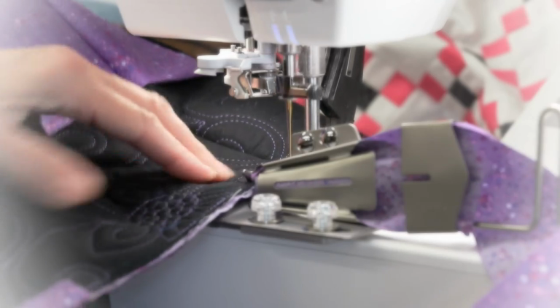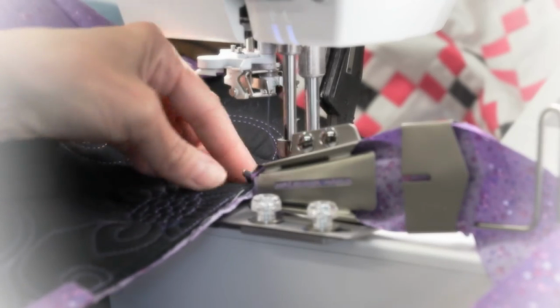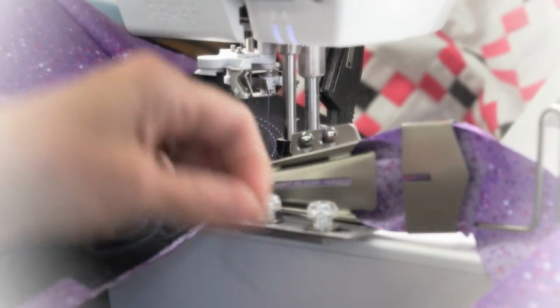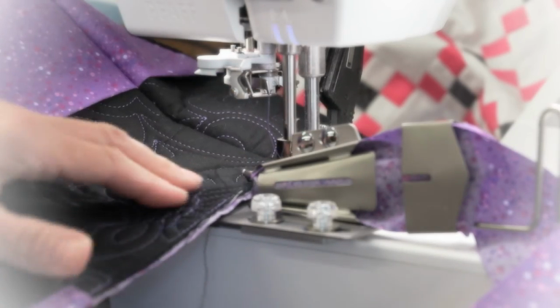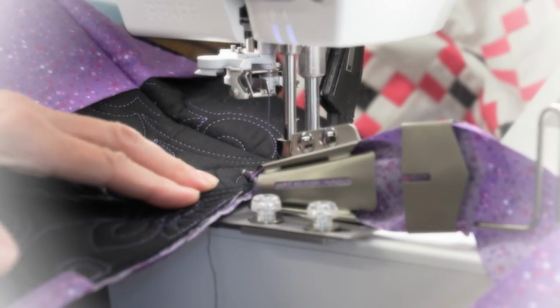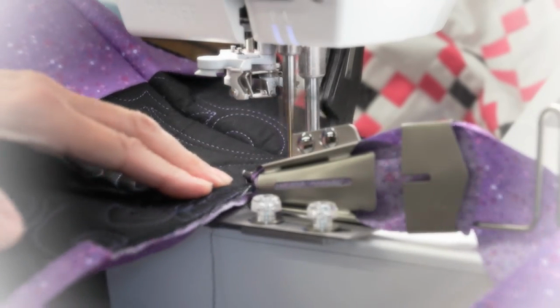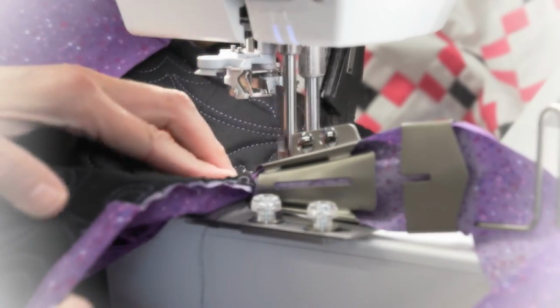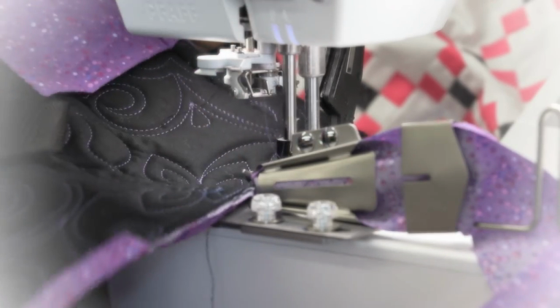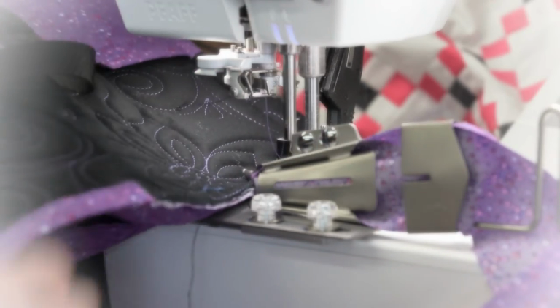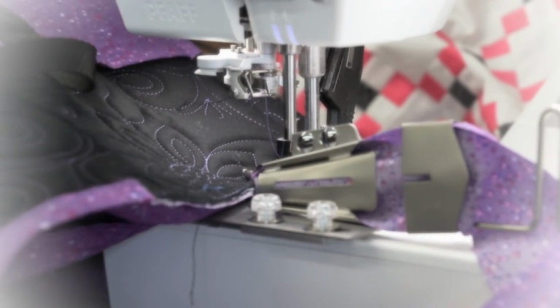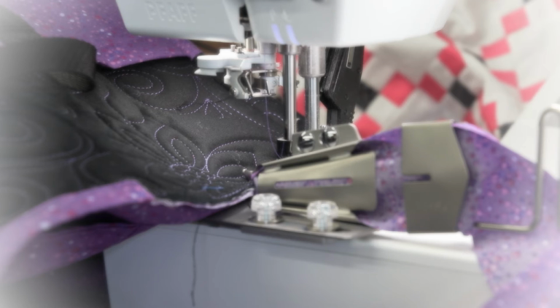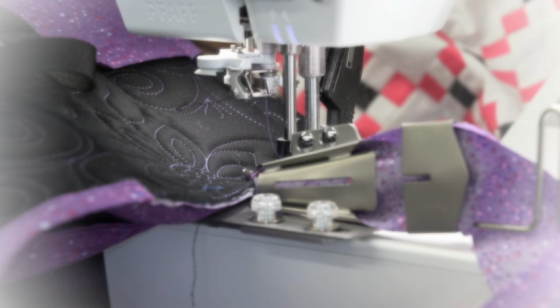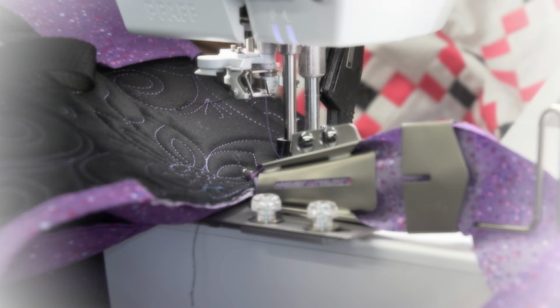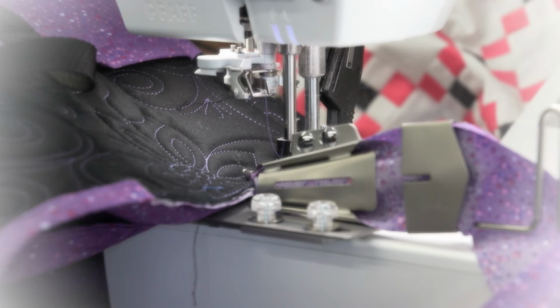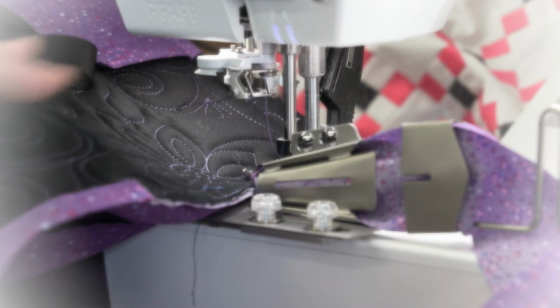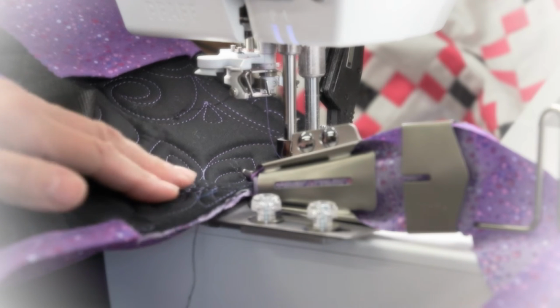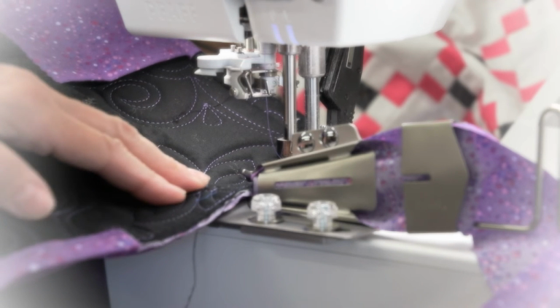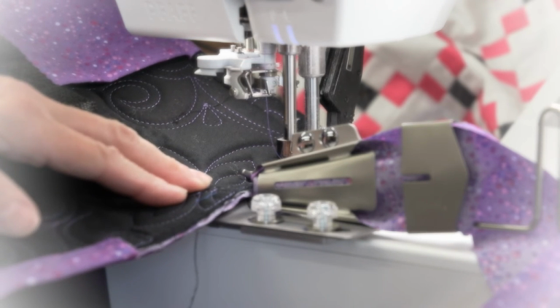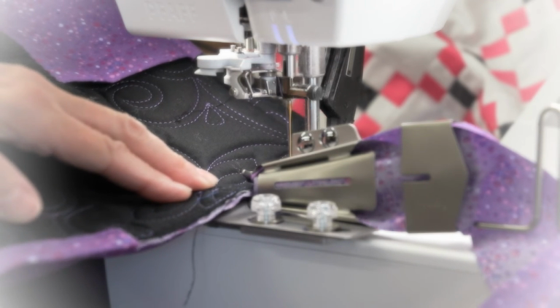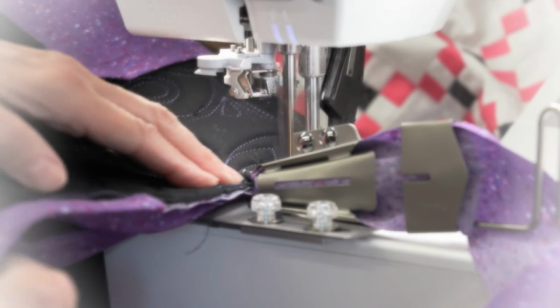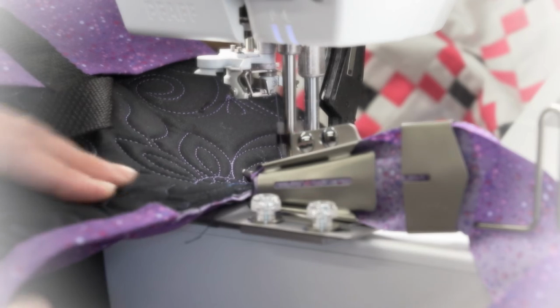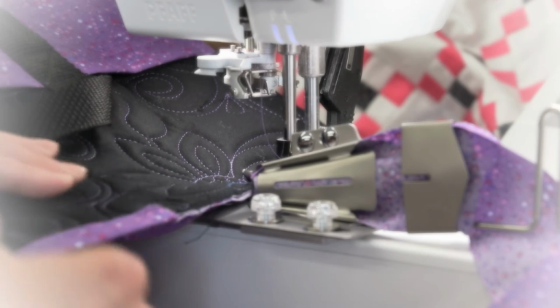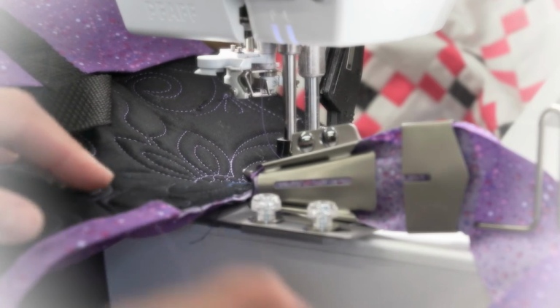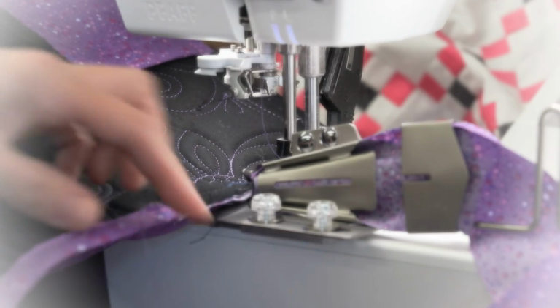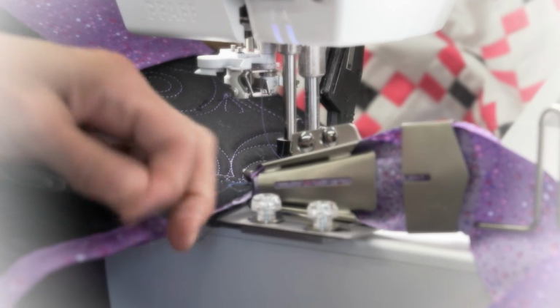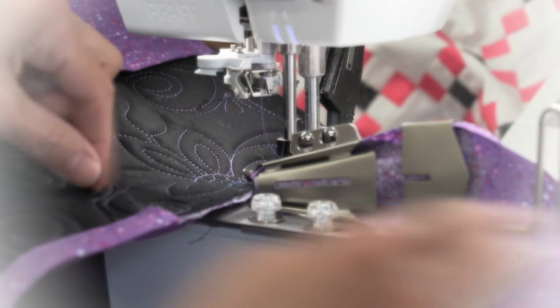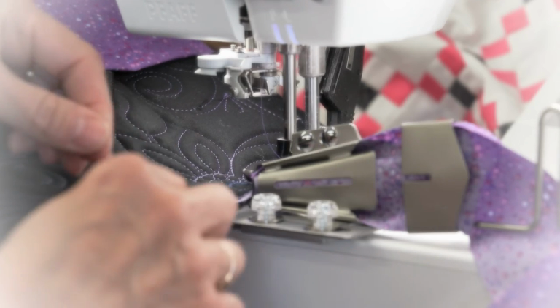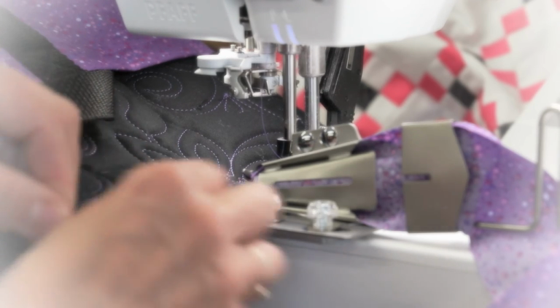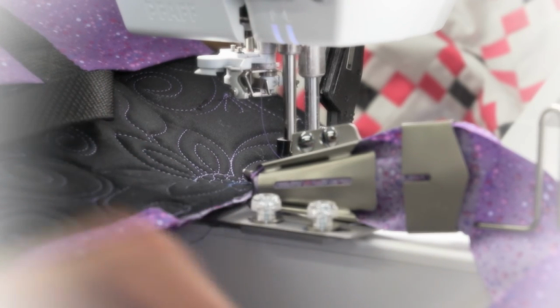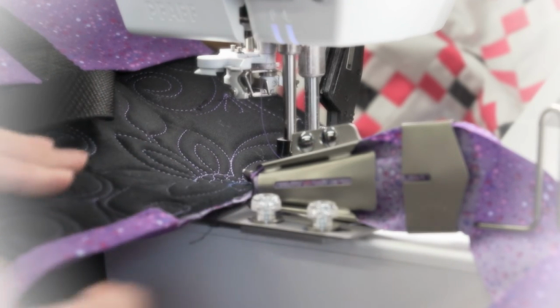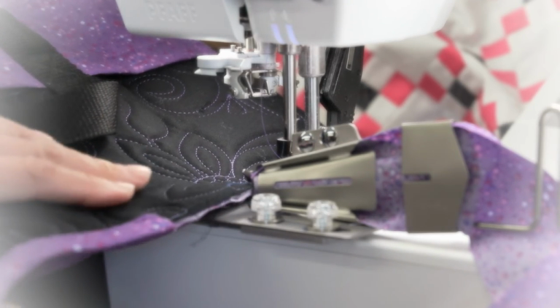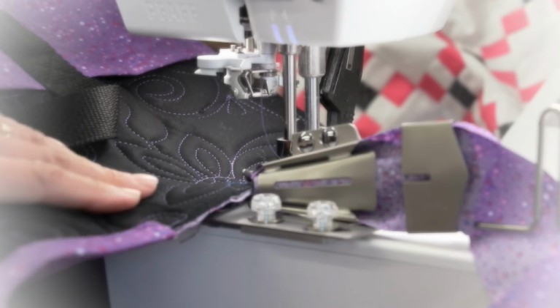I hope you're enjoying watching what I'm doing. I've moved the needle over to the left so I can have it closer to the edge, and to get the thread to match, I grabbed something that I actually embroidered the Handy Quilter logo on.